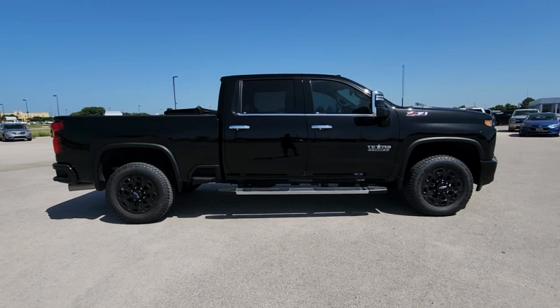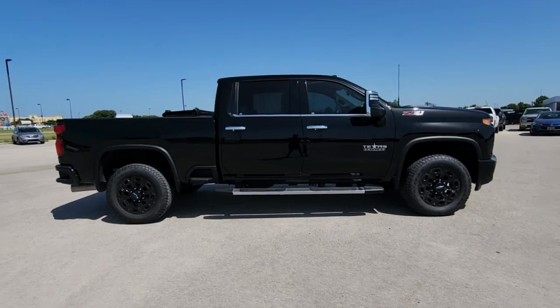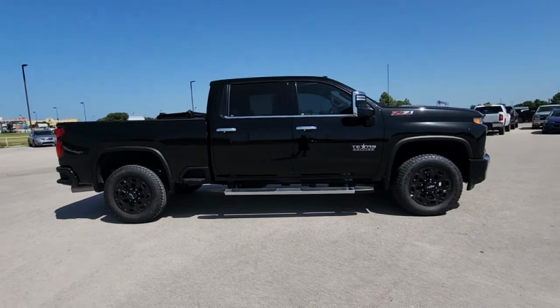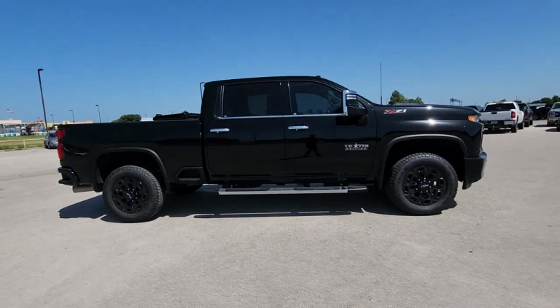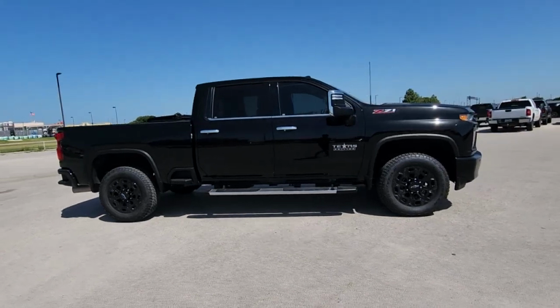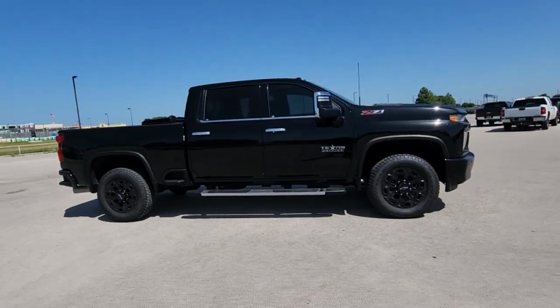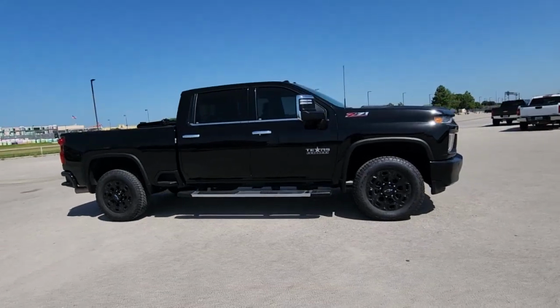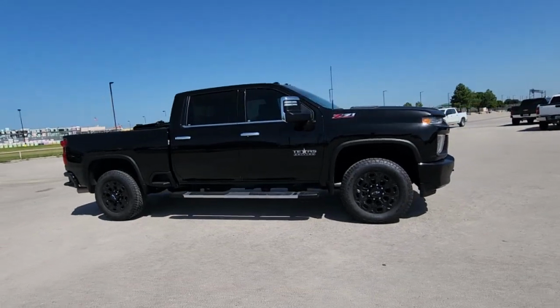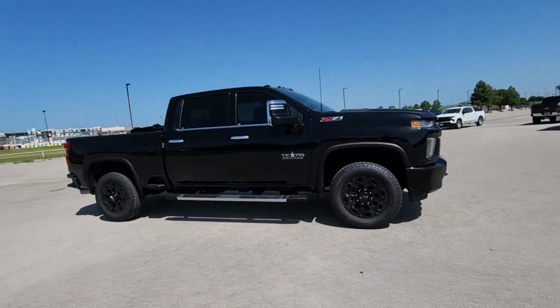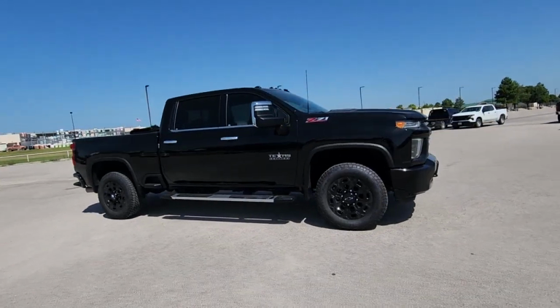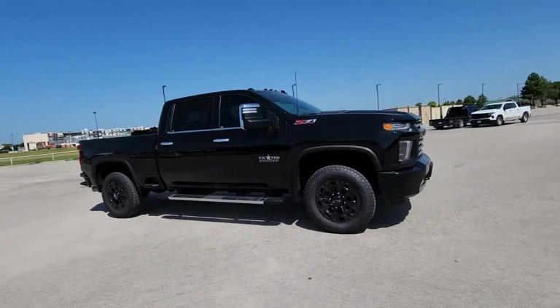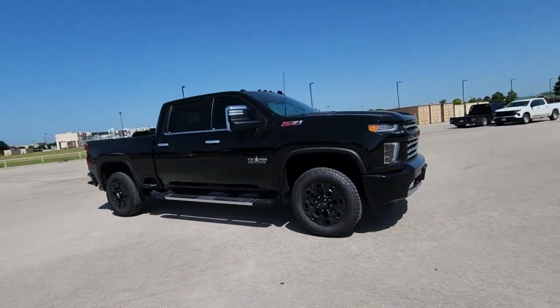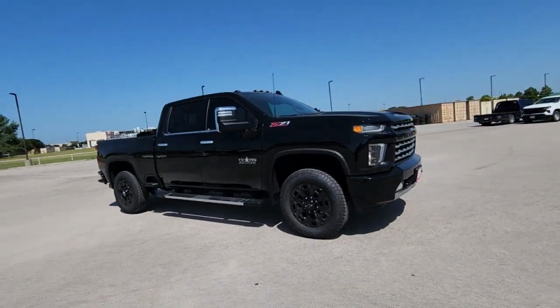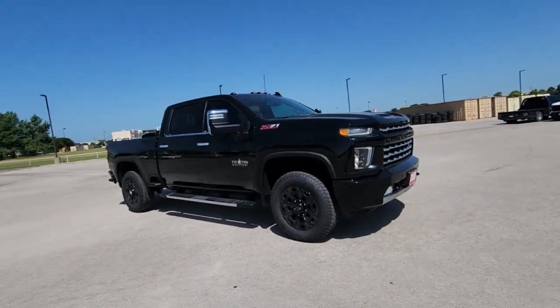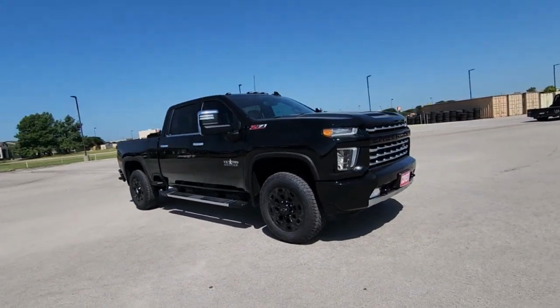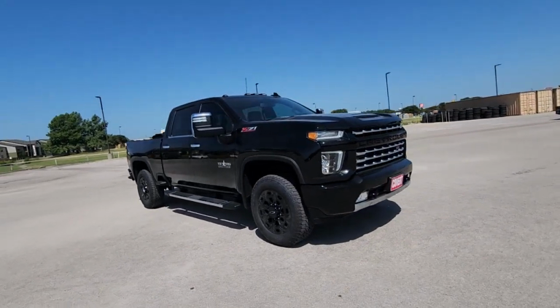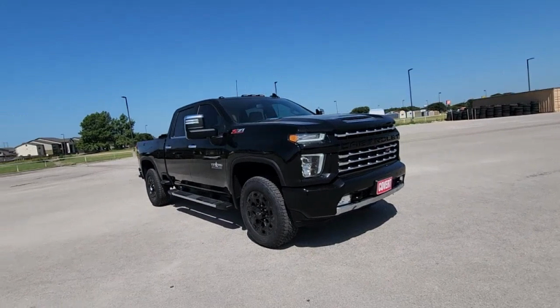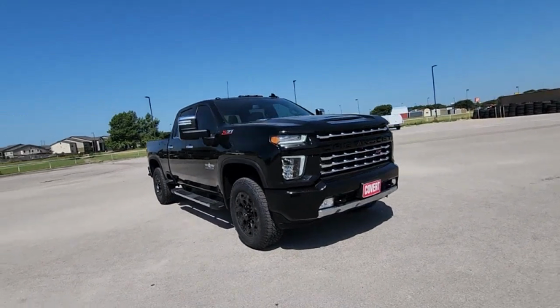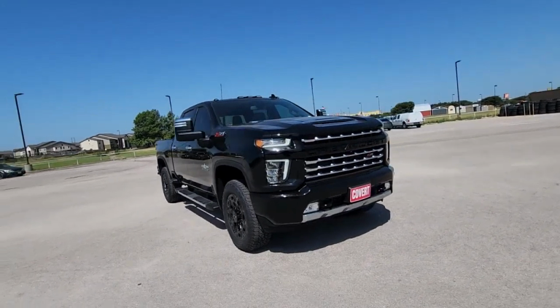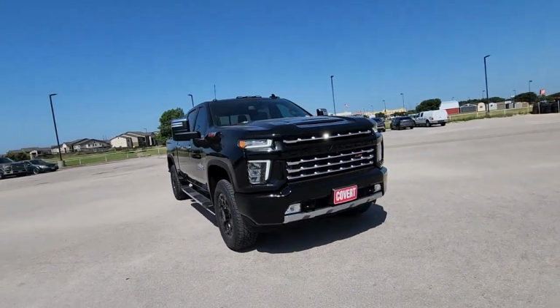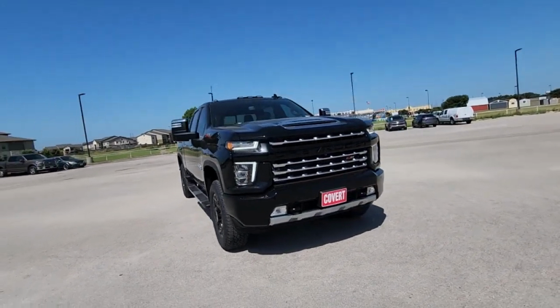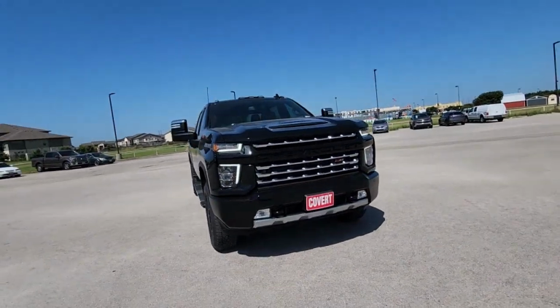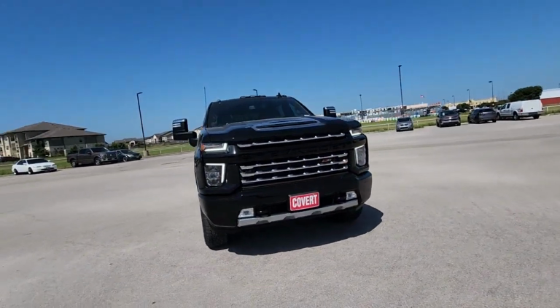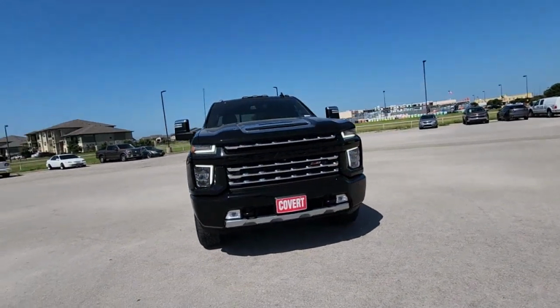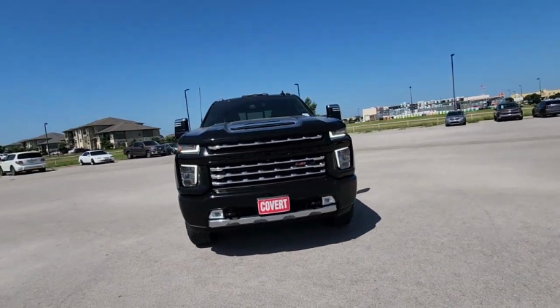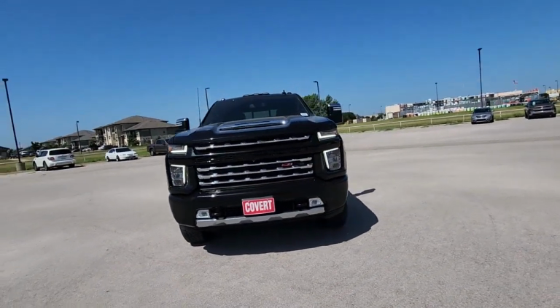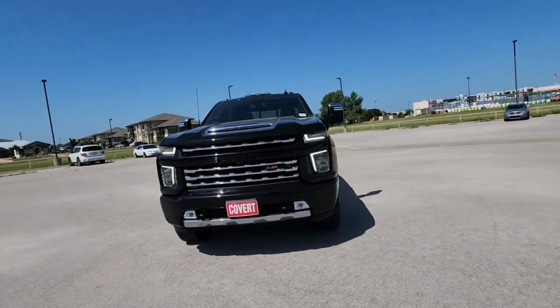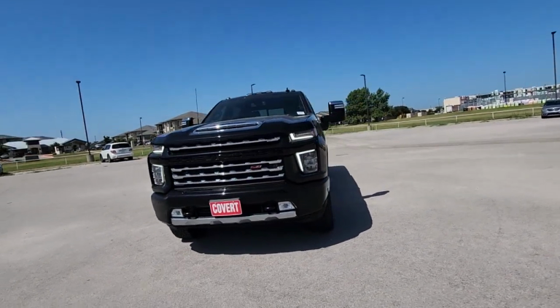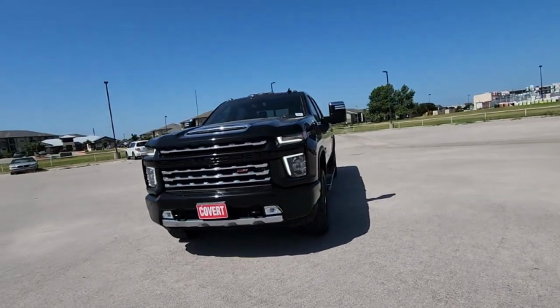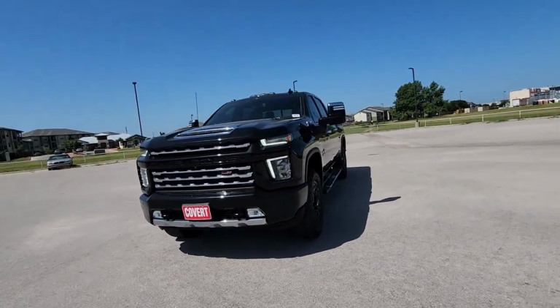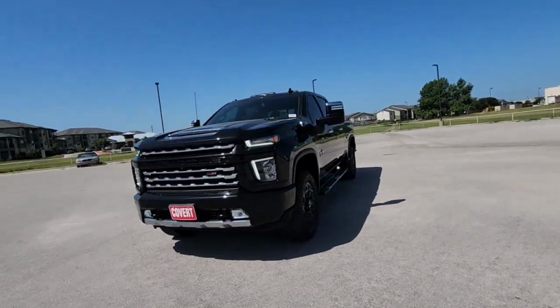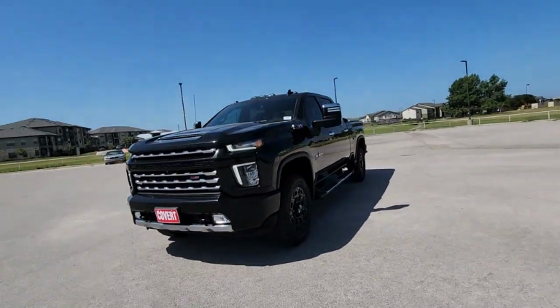You will be amazed by this. 2022 Chevrolet Silverado HD. This vehicle is an outstanding buy with fewer than 20,000 miles on the odometer.